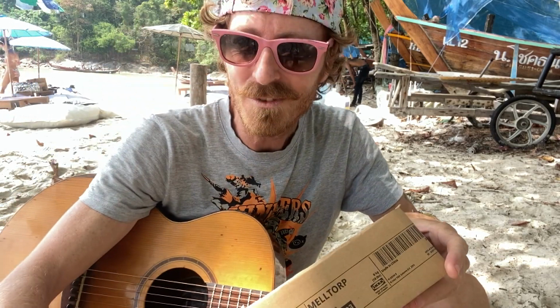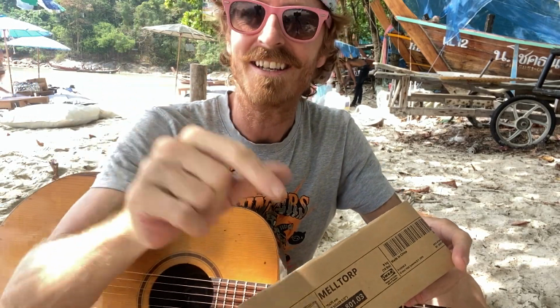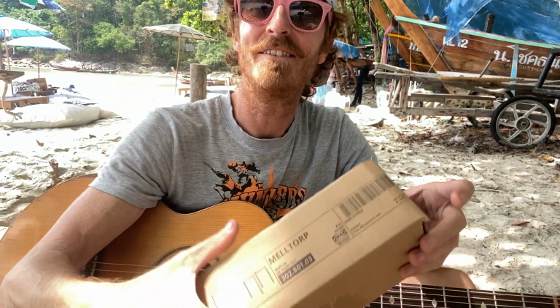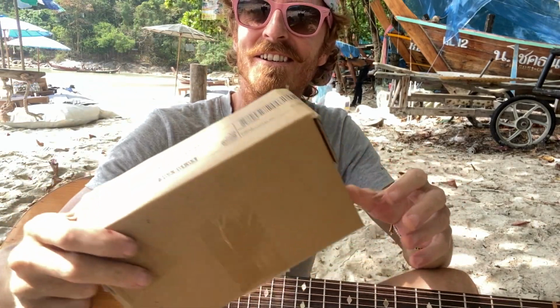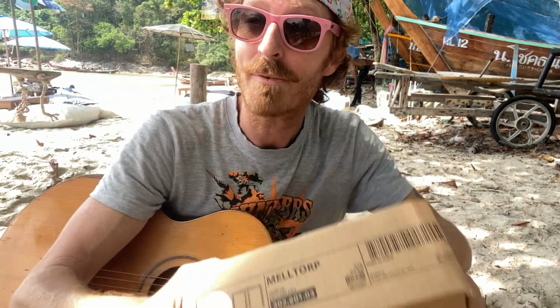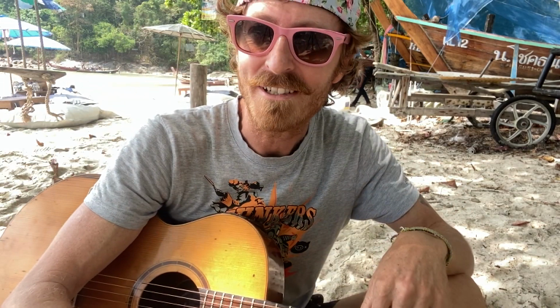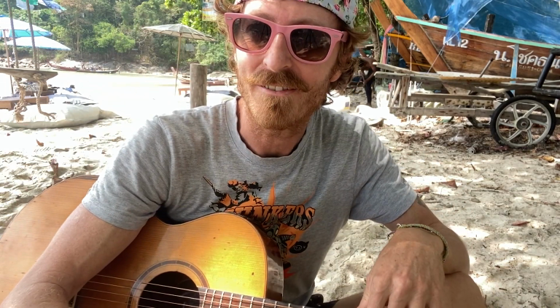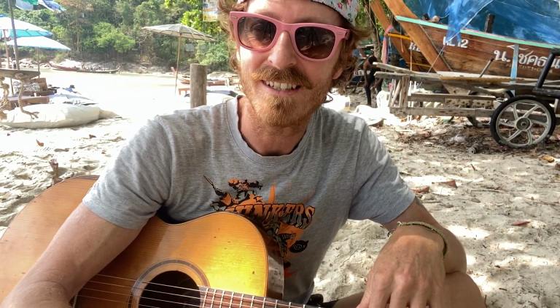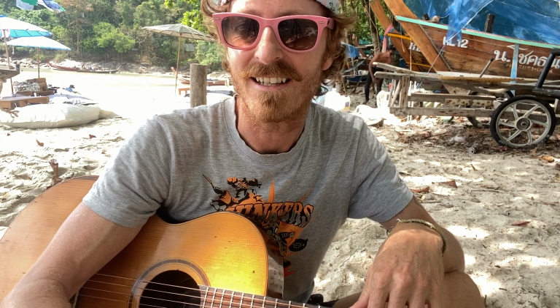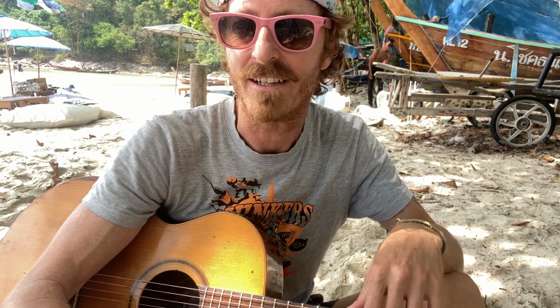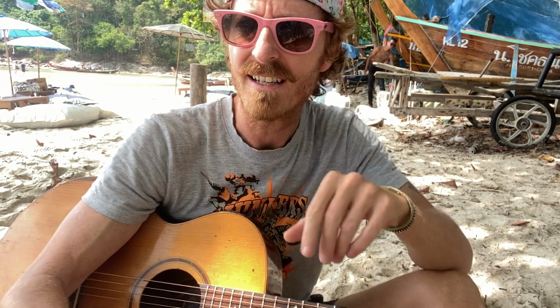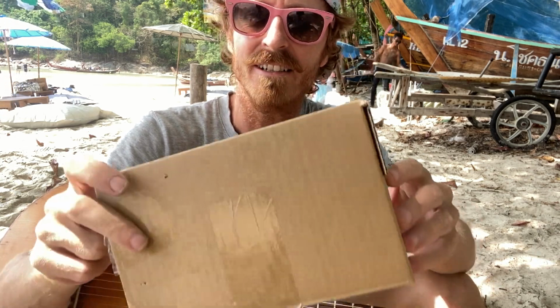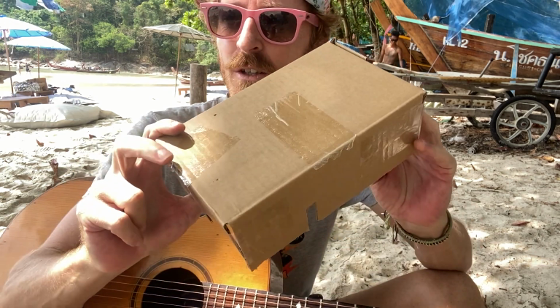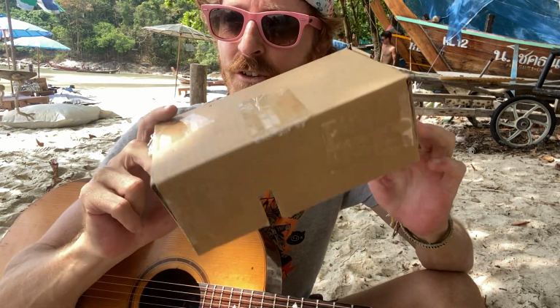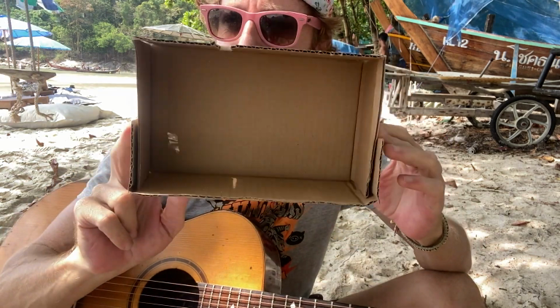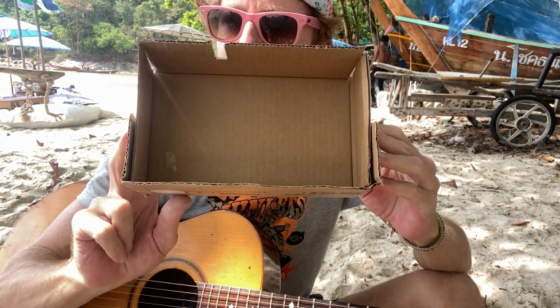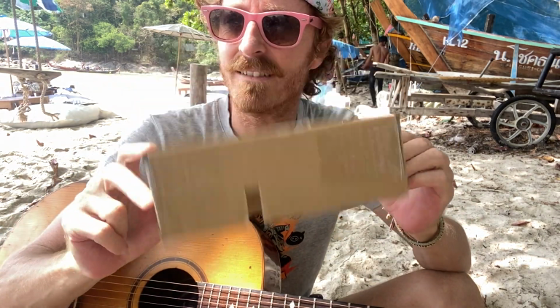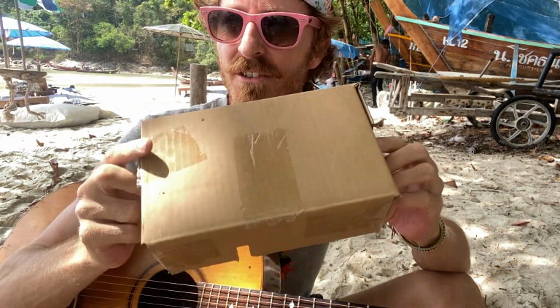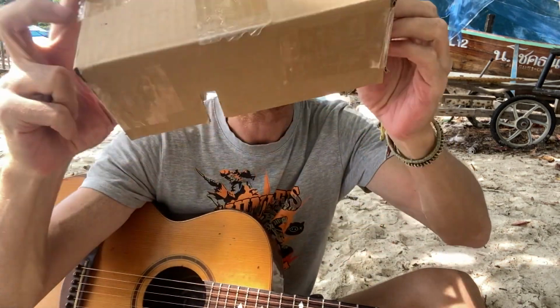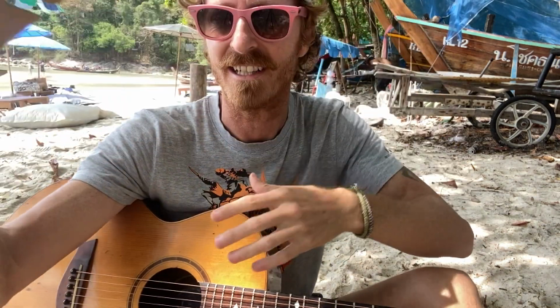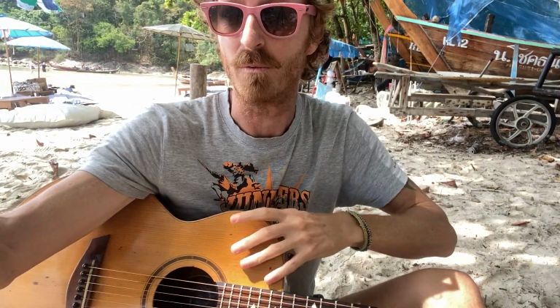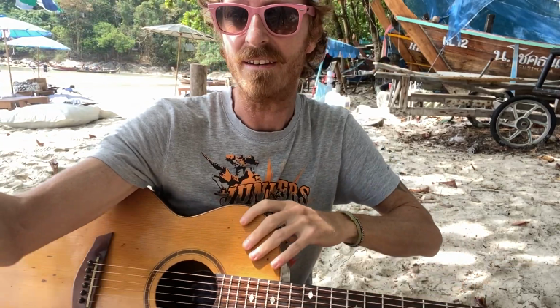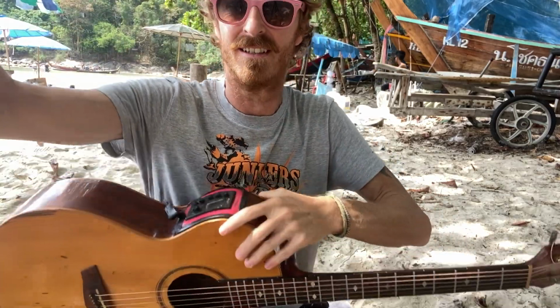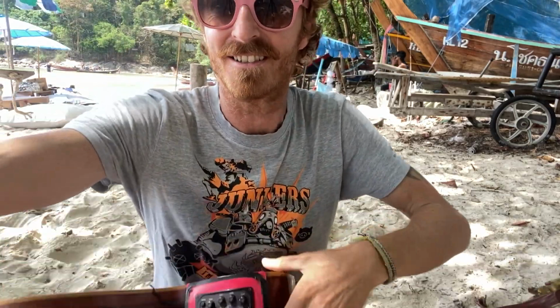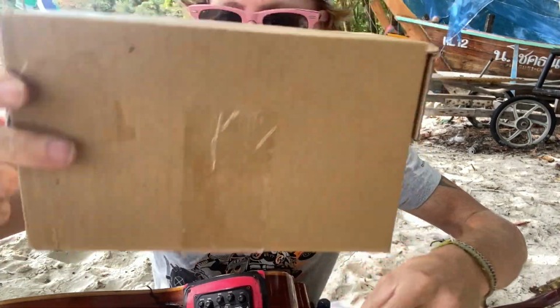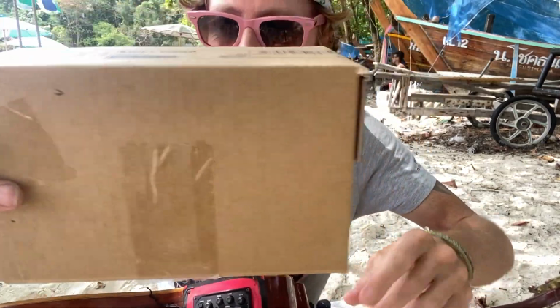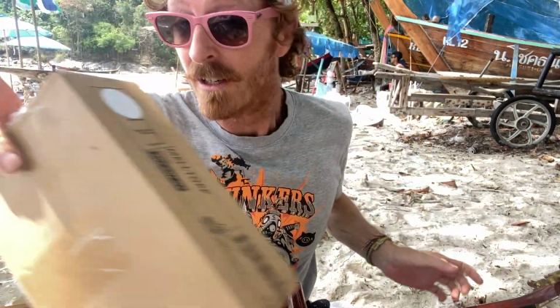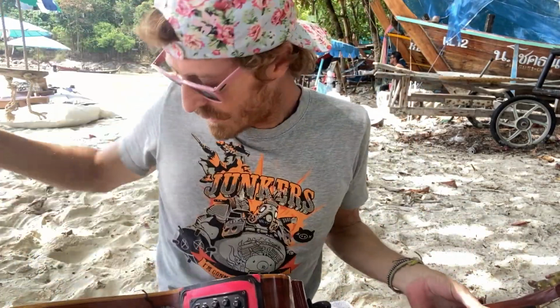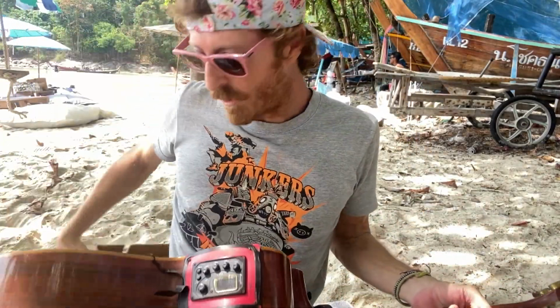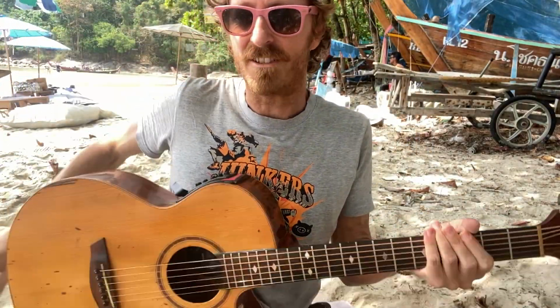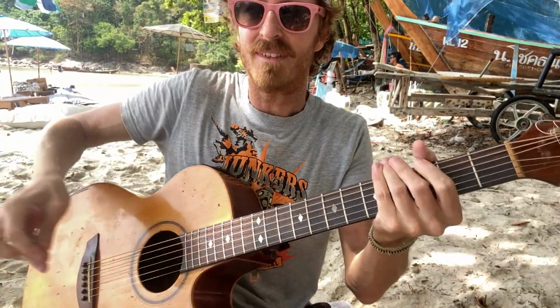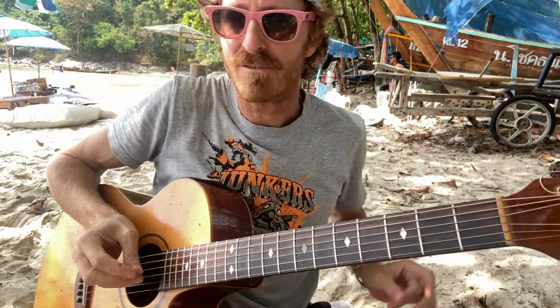Jeff checking in and I hope you're all good. Today we've got a retake of the other day's video. We've got a new contraption I've made which is going to shelter the sound and the wind. Let's do a before and after — here's a before.